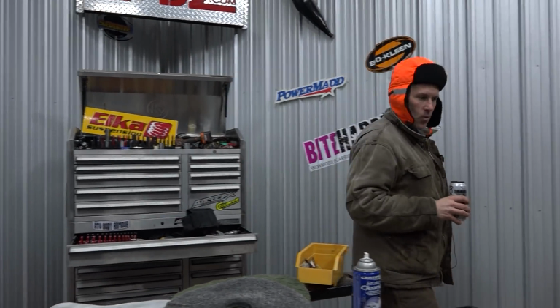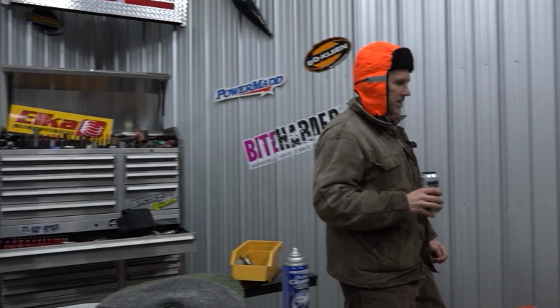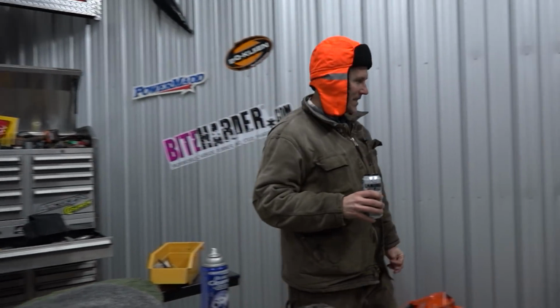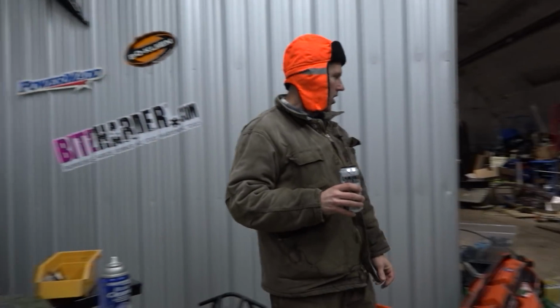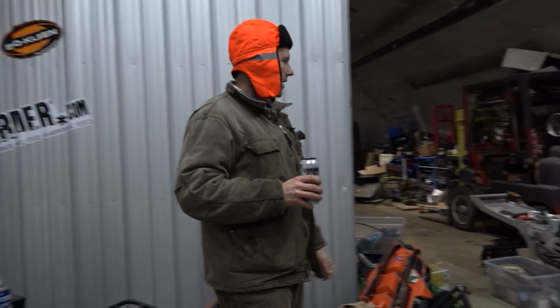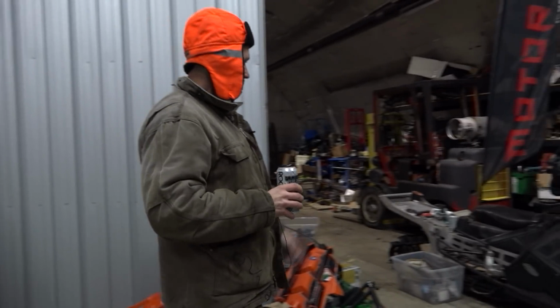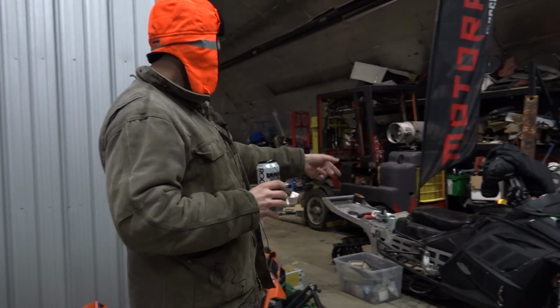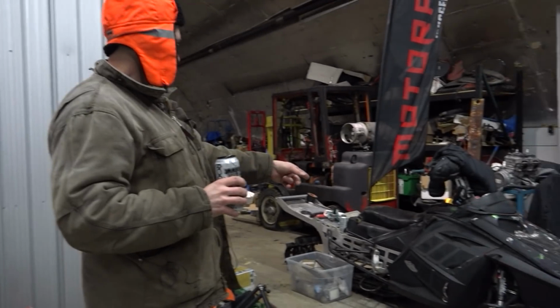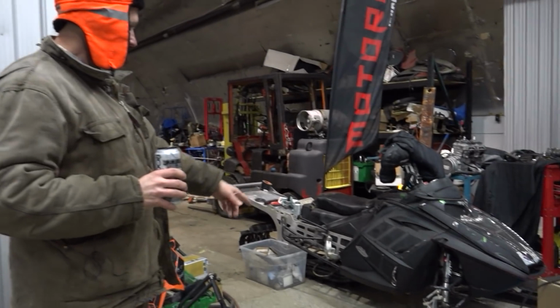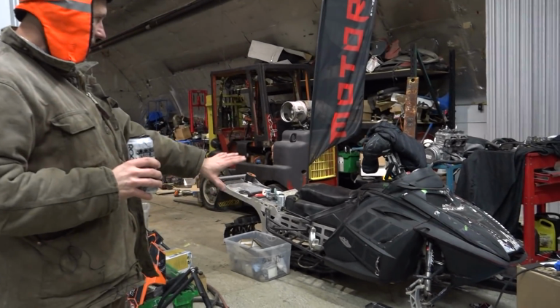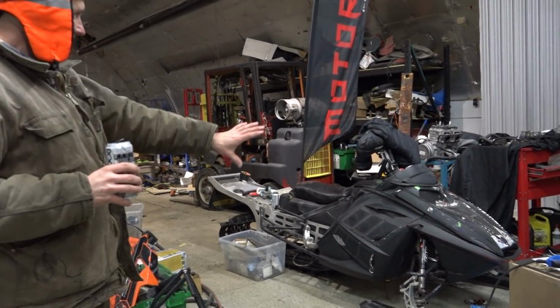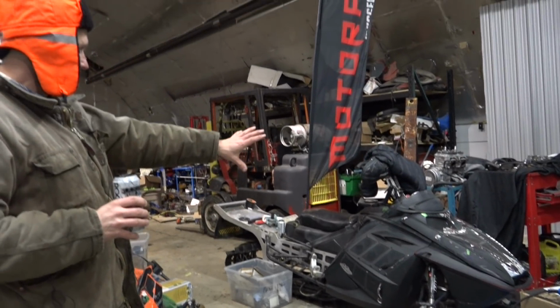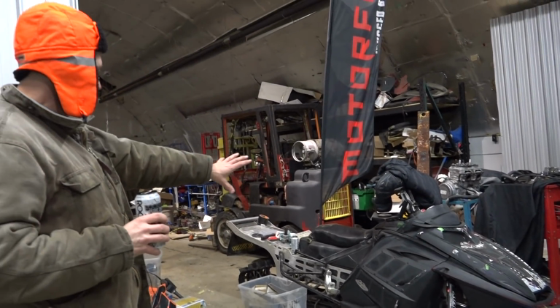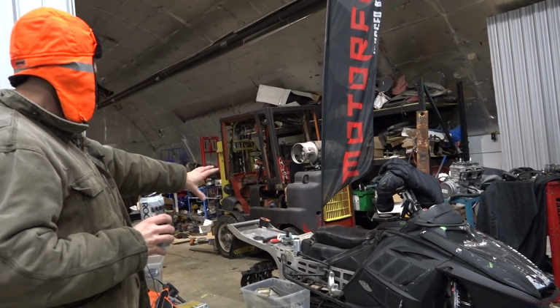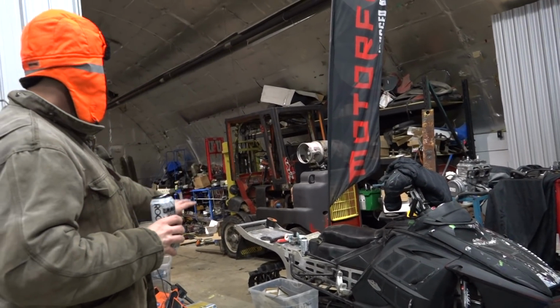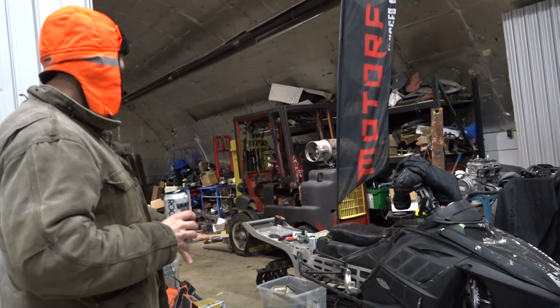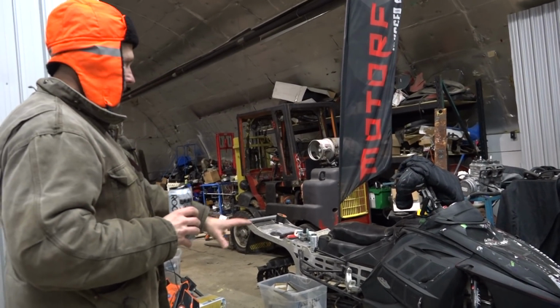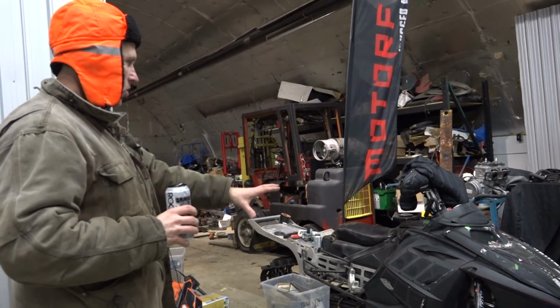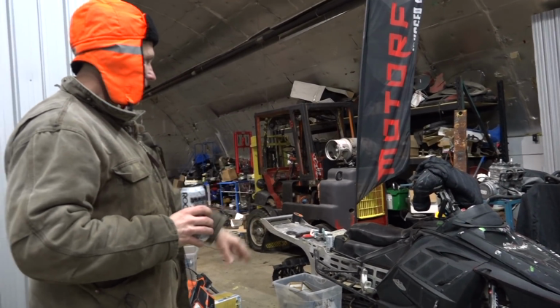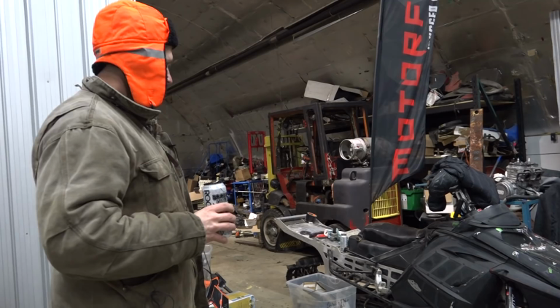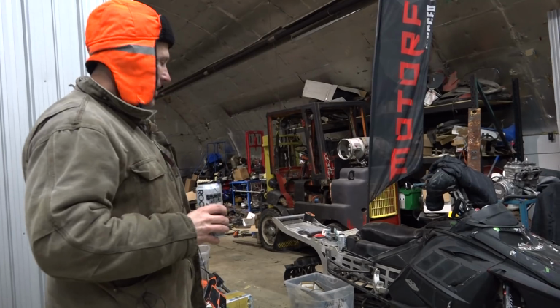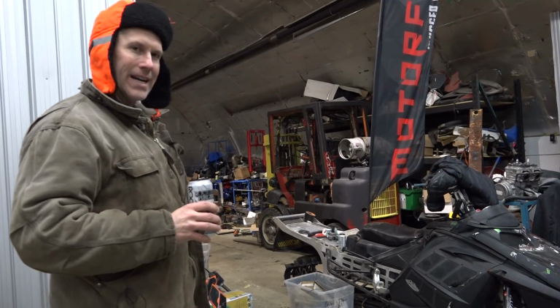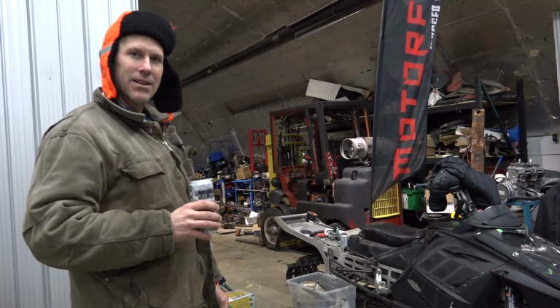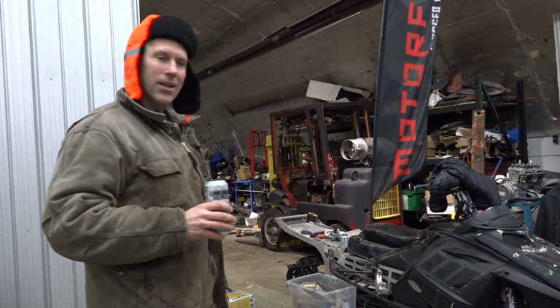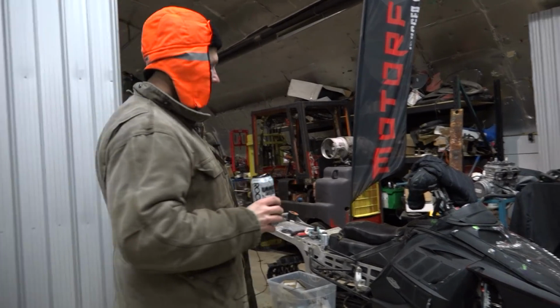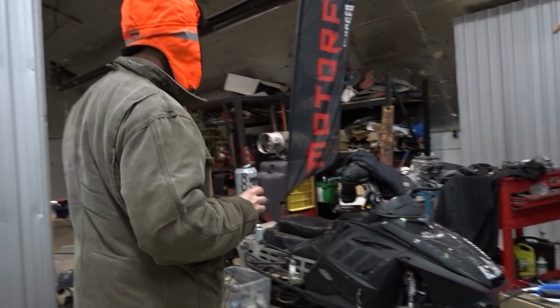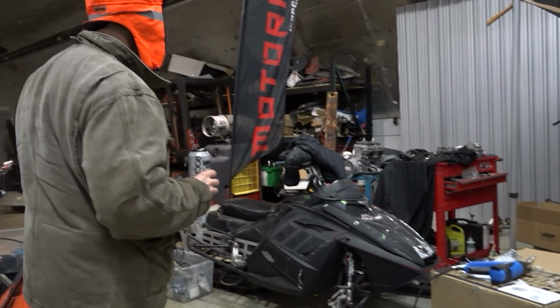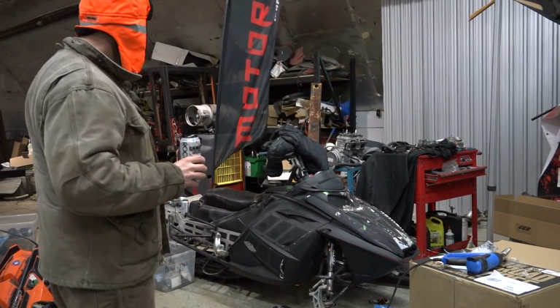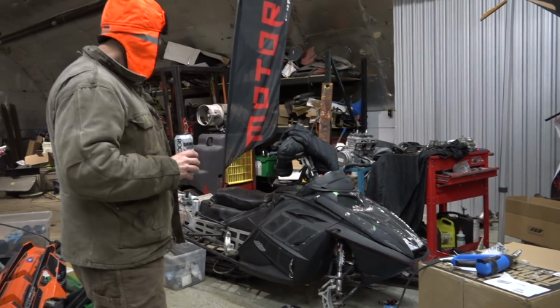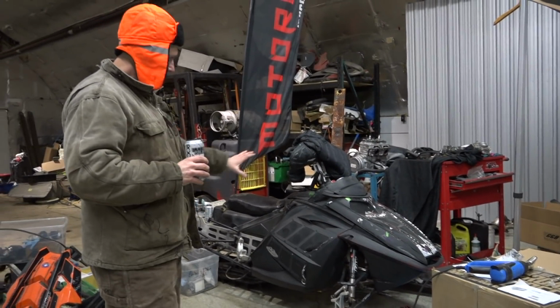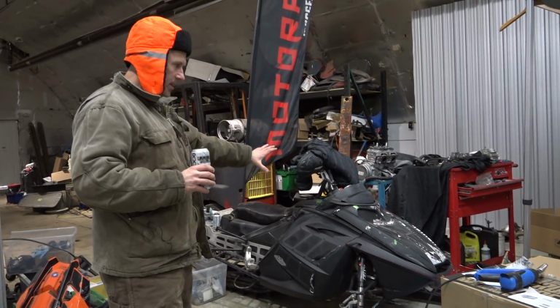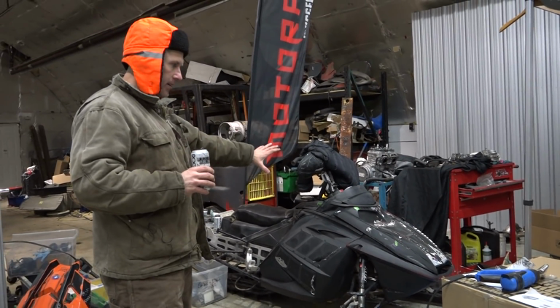What is going on here? The wrap's coming off the Rev — gonna tidy that all up again, redo everything, make it look really good. I might go kind of stealthy-looking. Maybe just a PowerMod sticker on there.